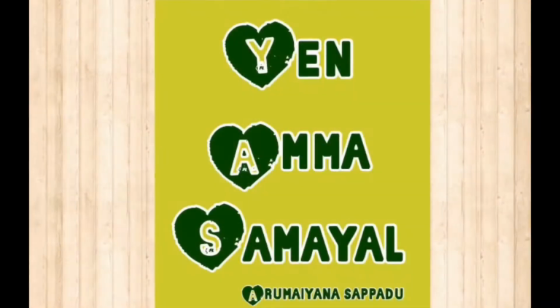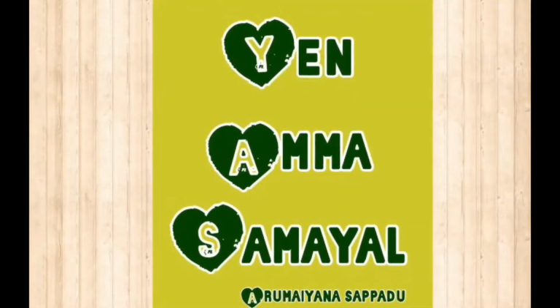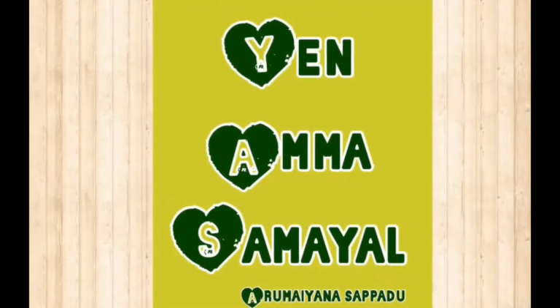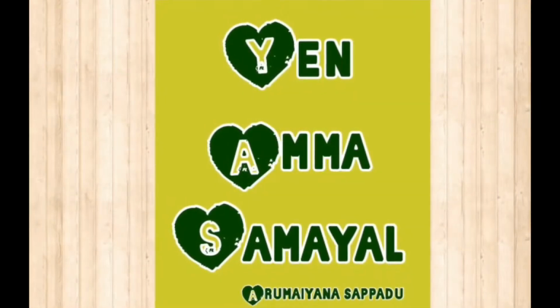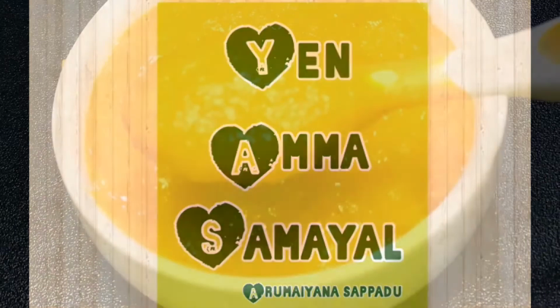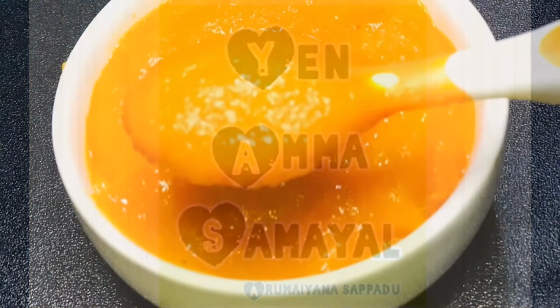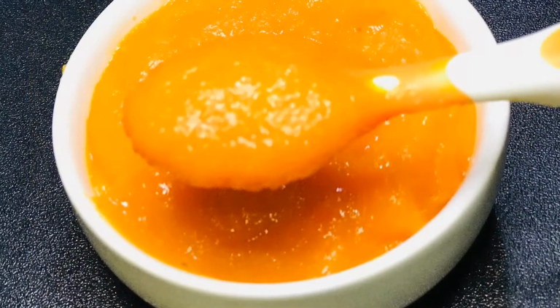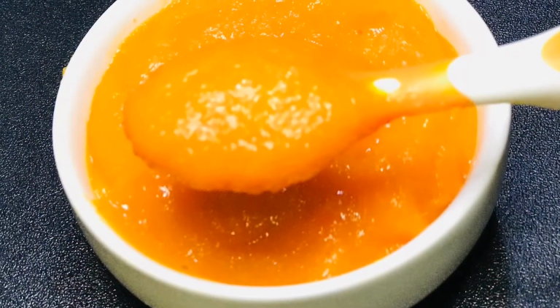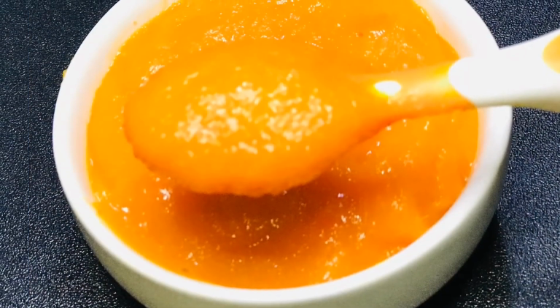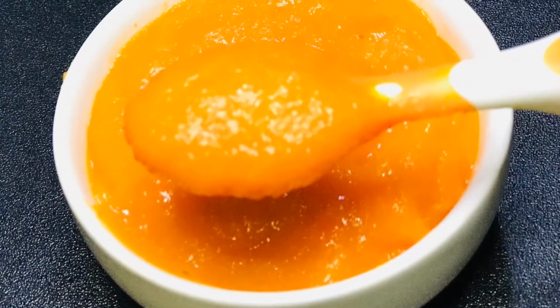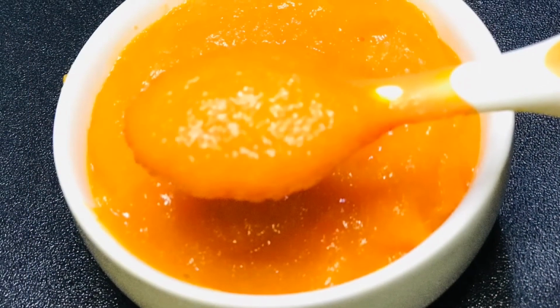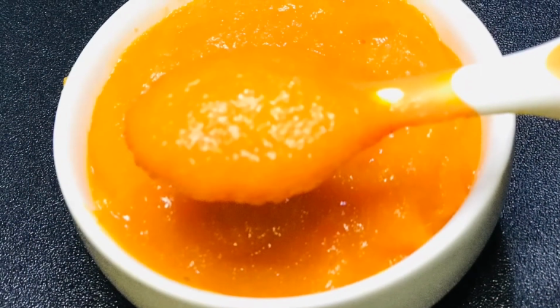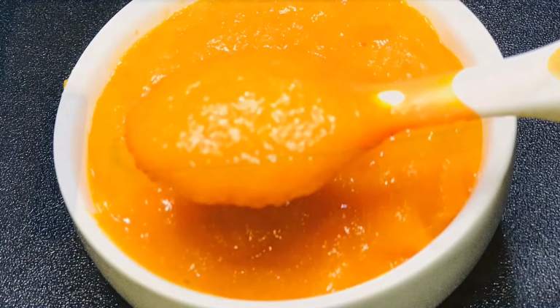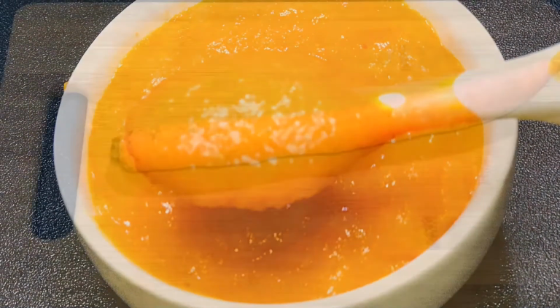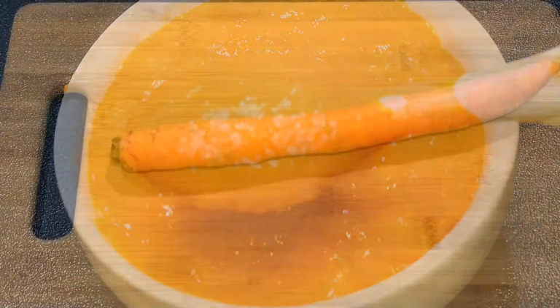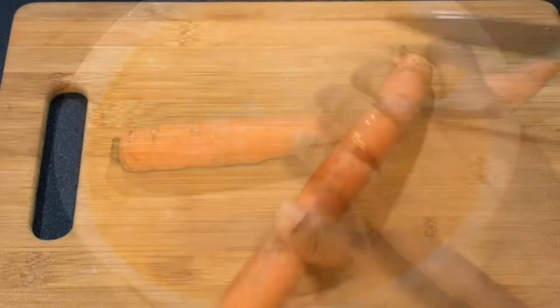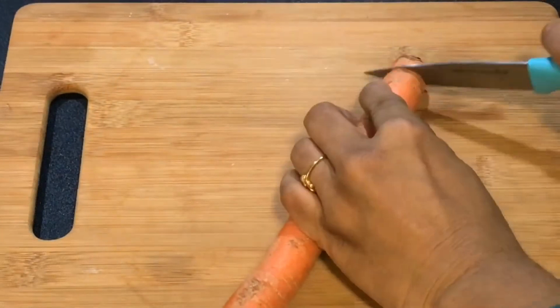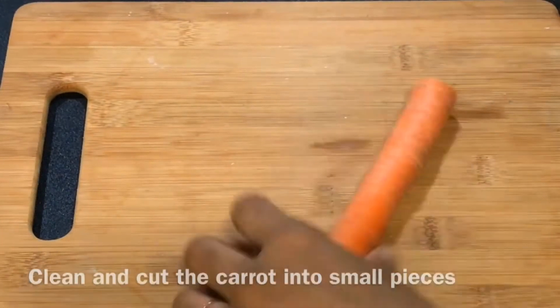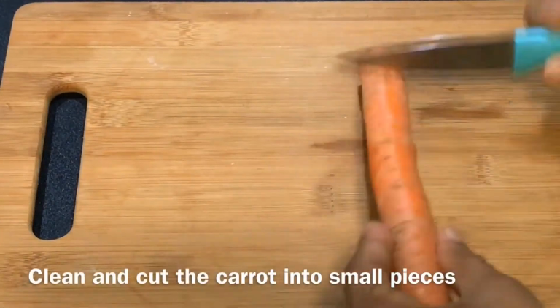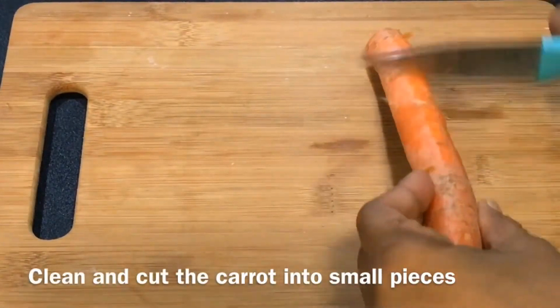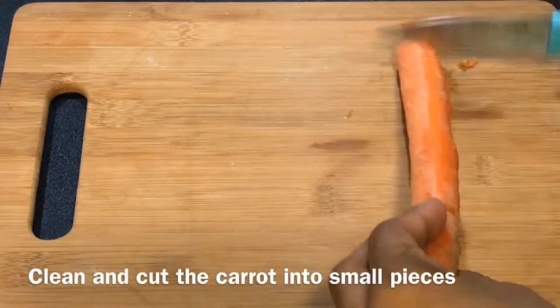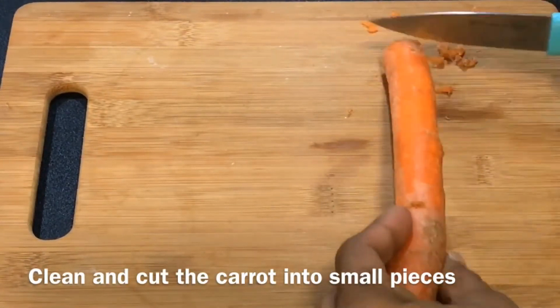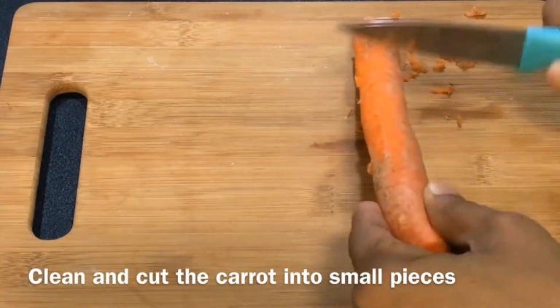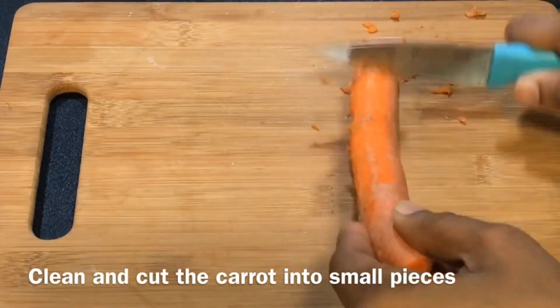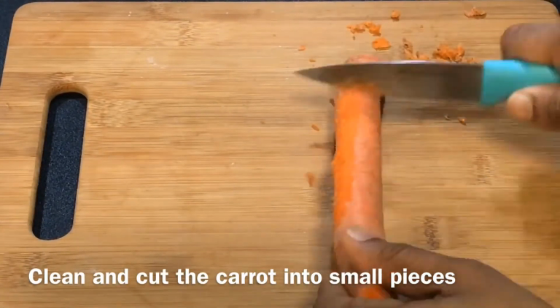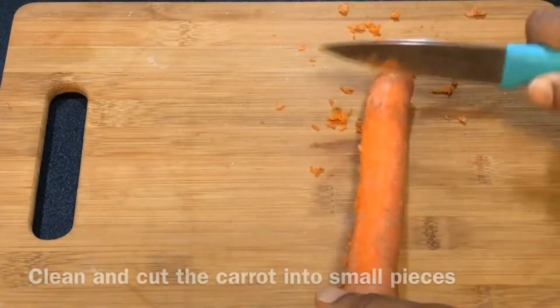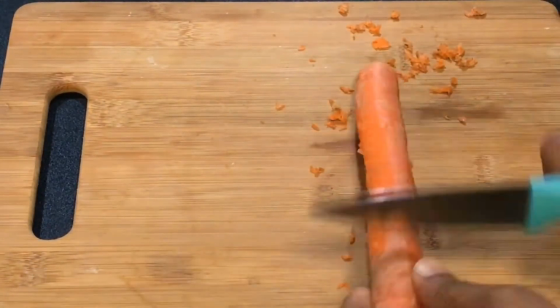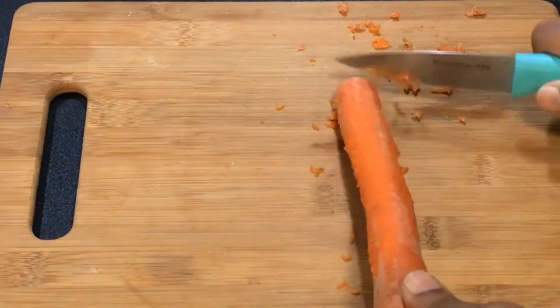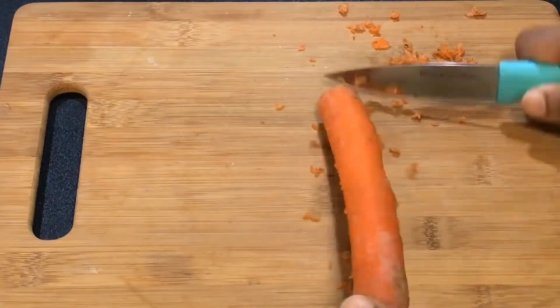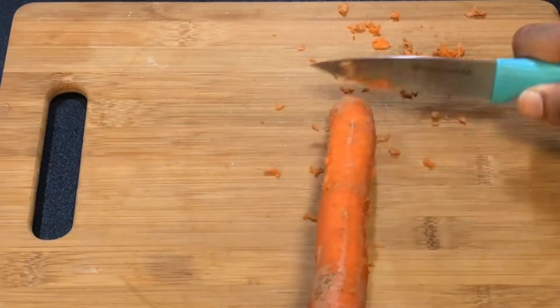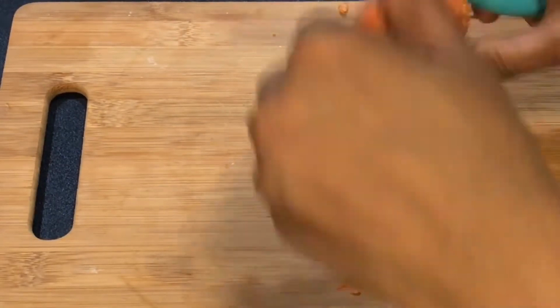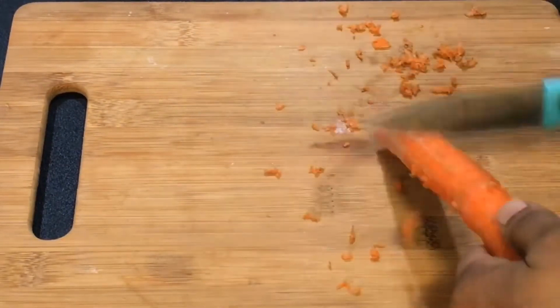Hello friends, welcome to NMASAMYAL. I am ready to make a carrot puree for mom's sake. First of all, cut the carrot. The carrot is very good.